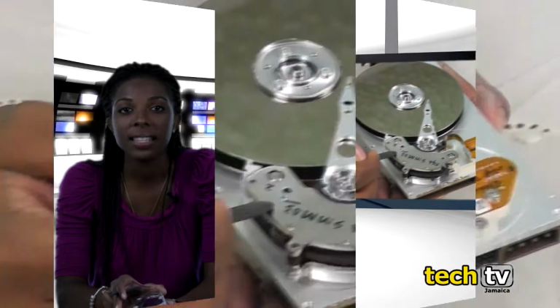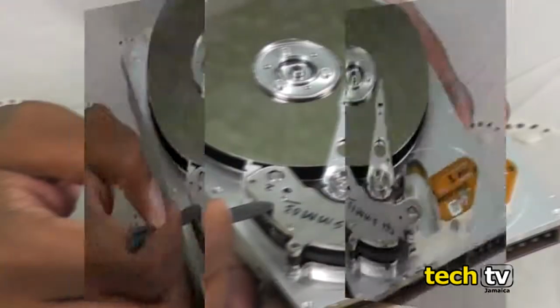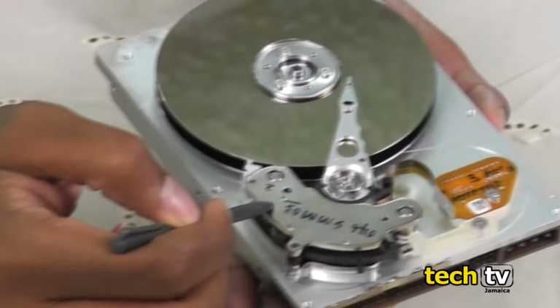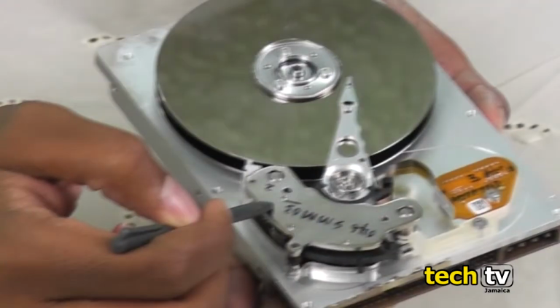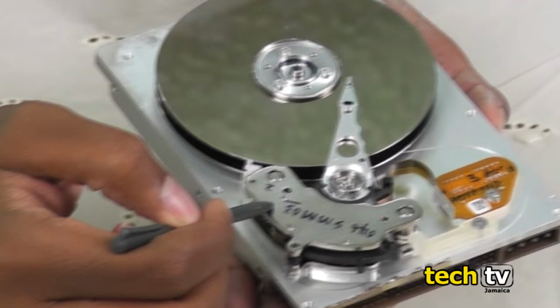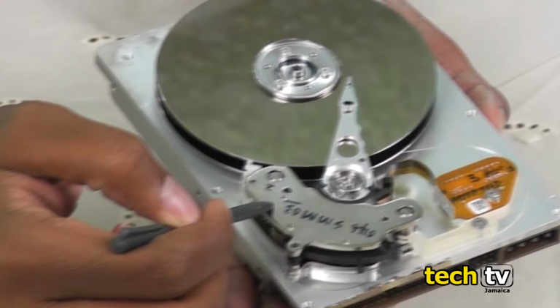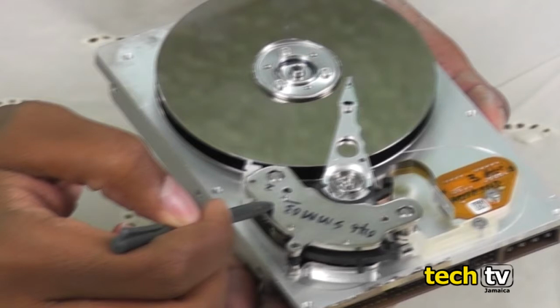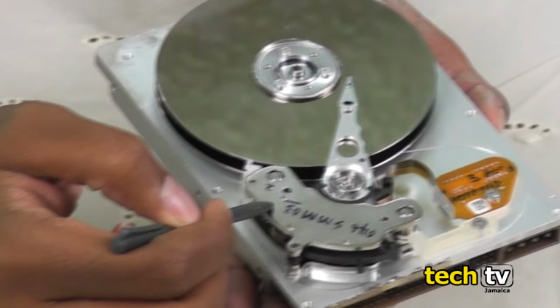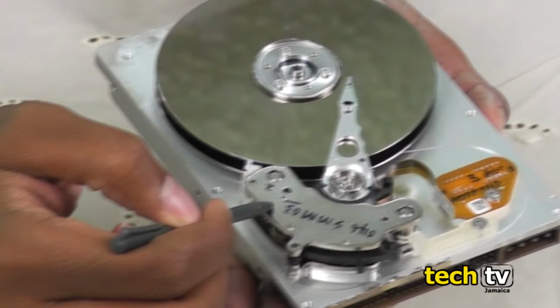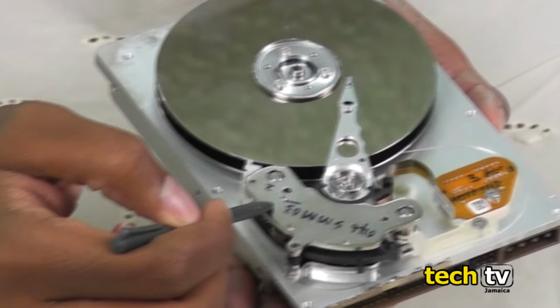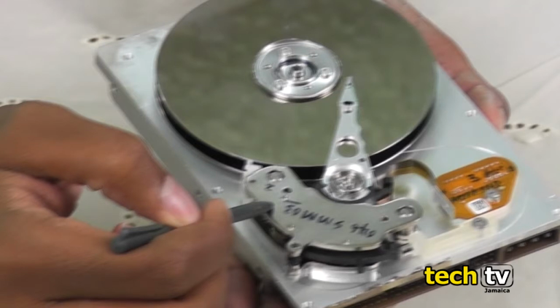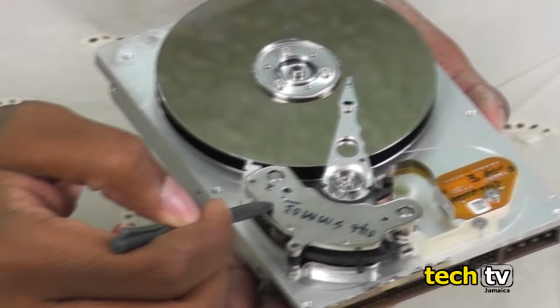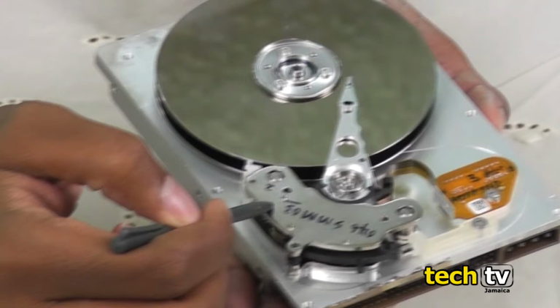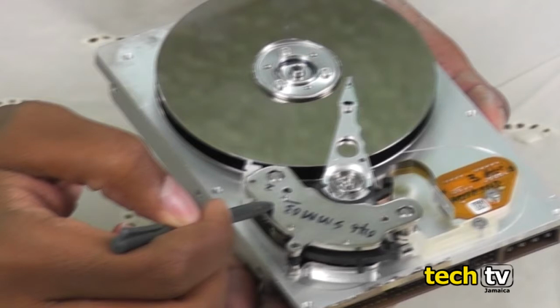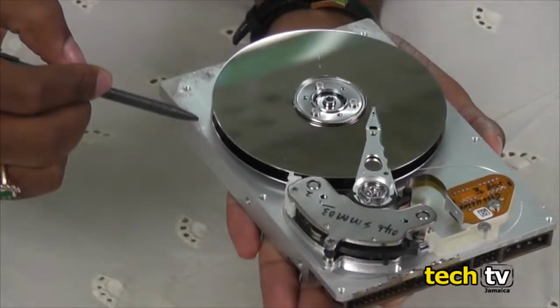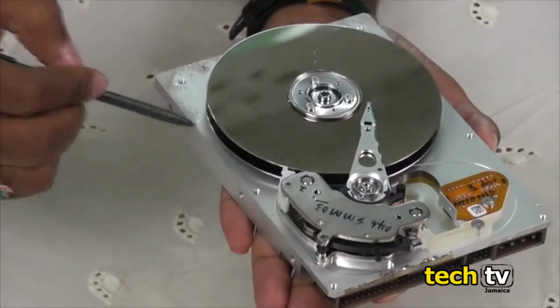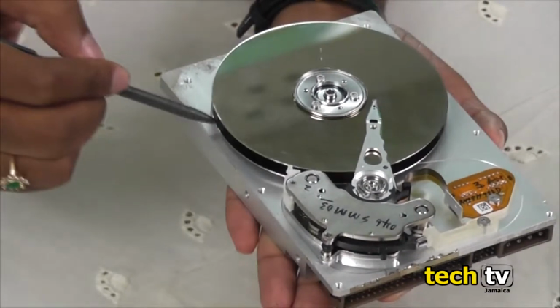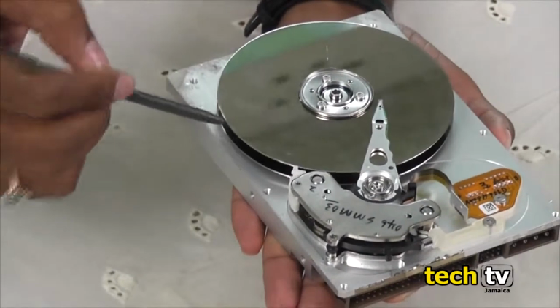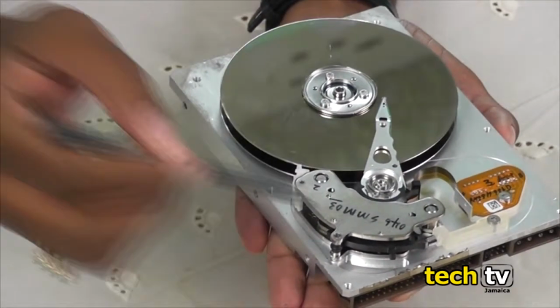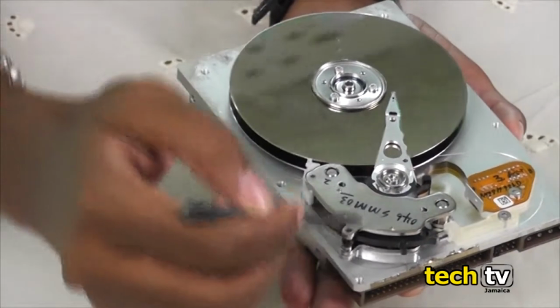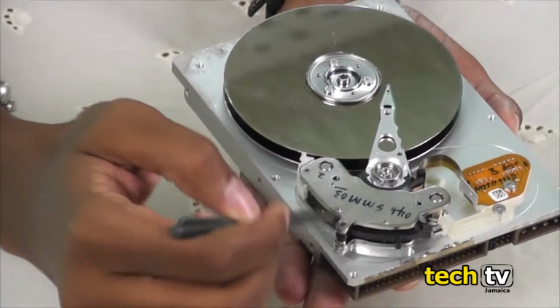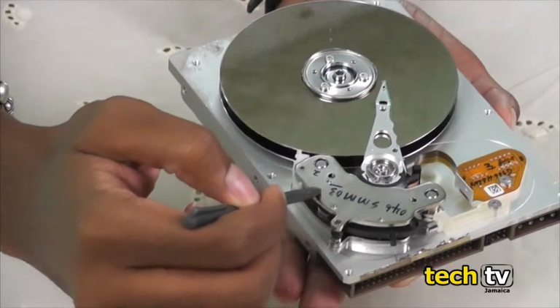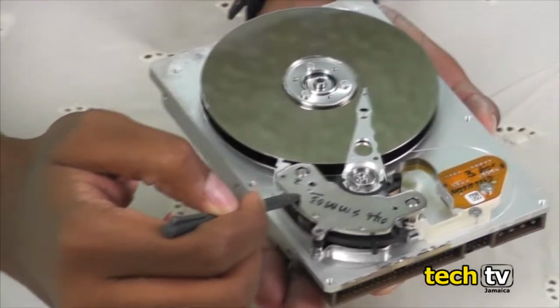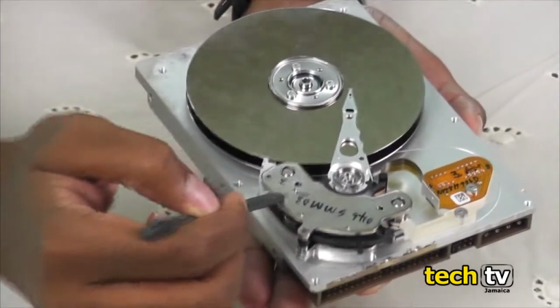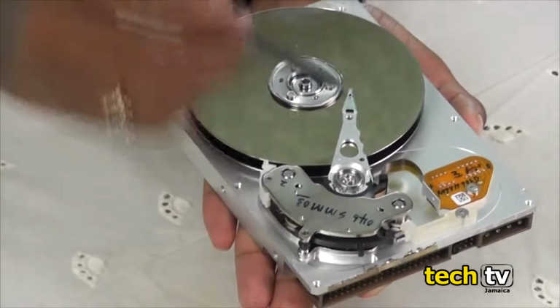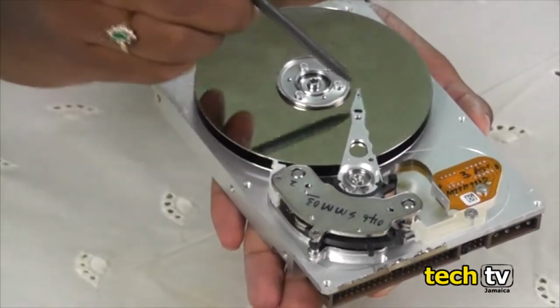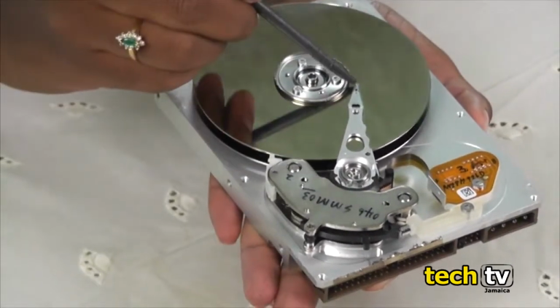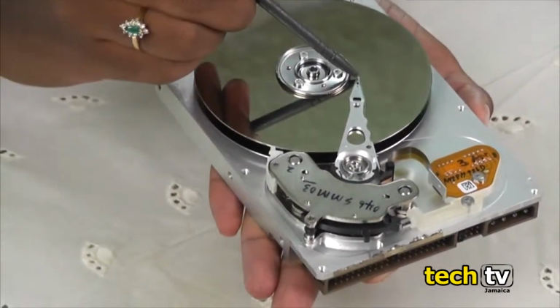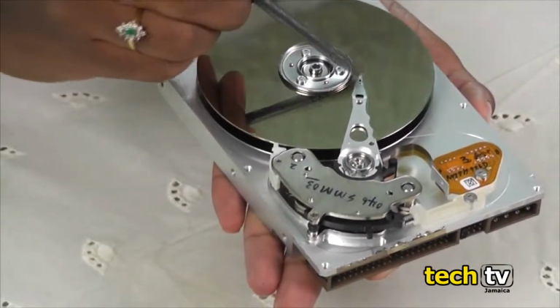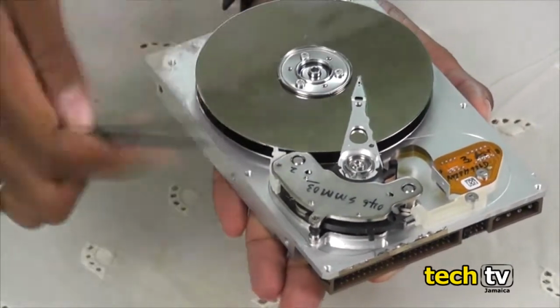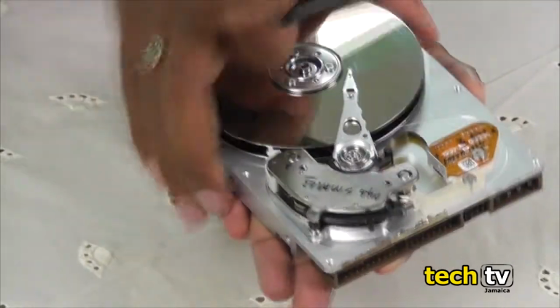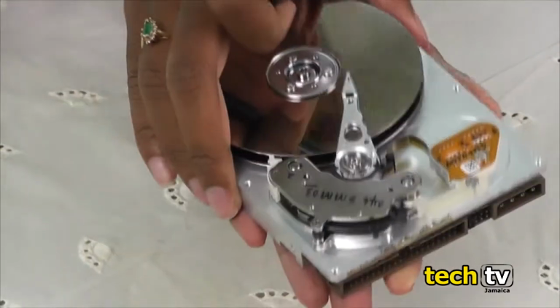This is how the inside of a hard drive looks. It has four major components: the discs, the actuator arms, magnetic heads, and controller board.